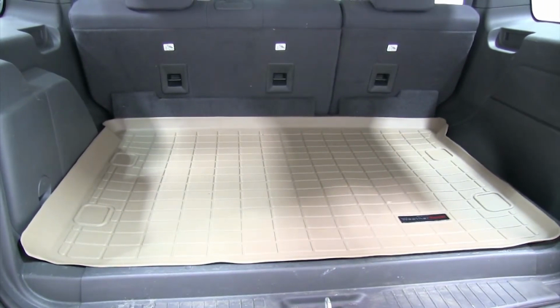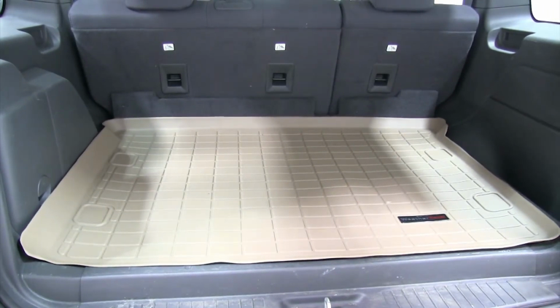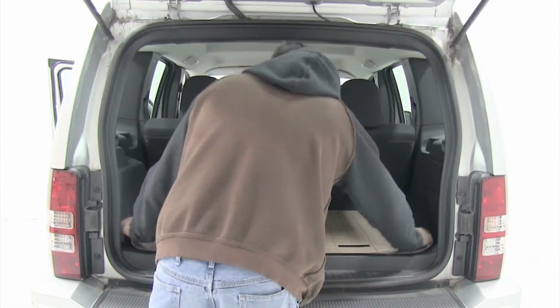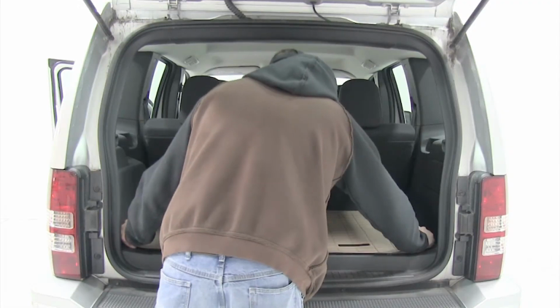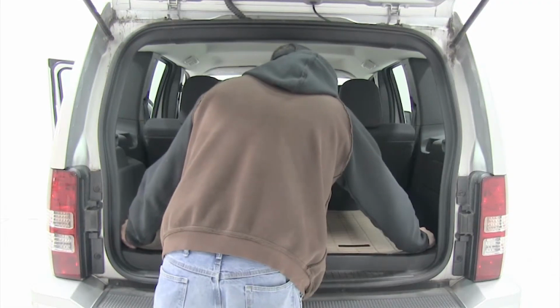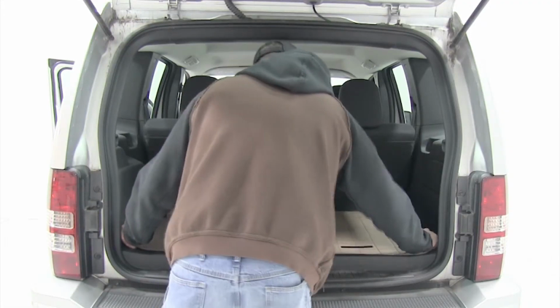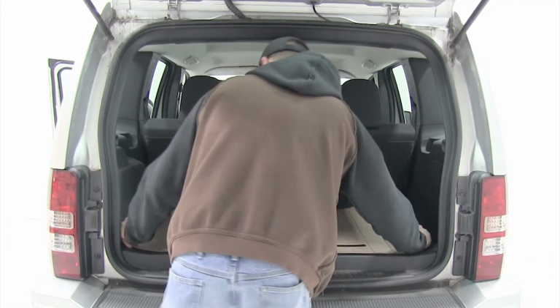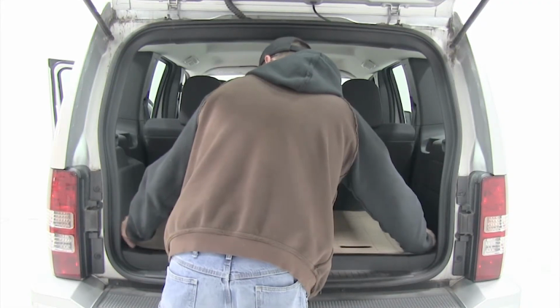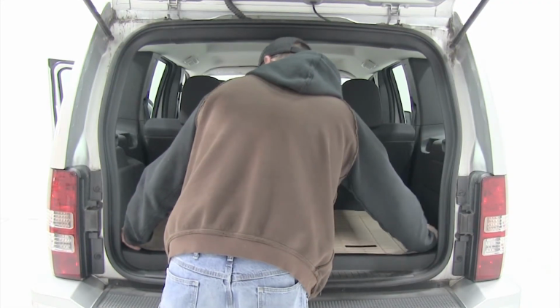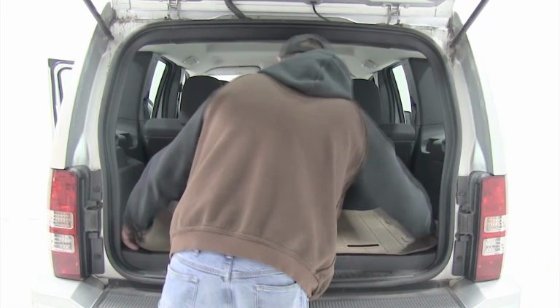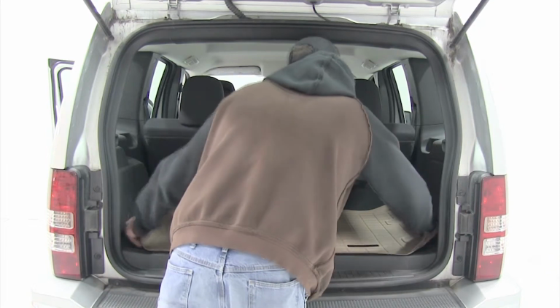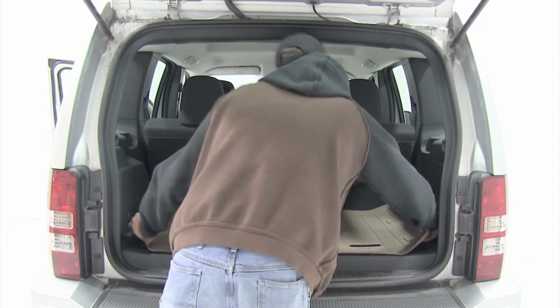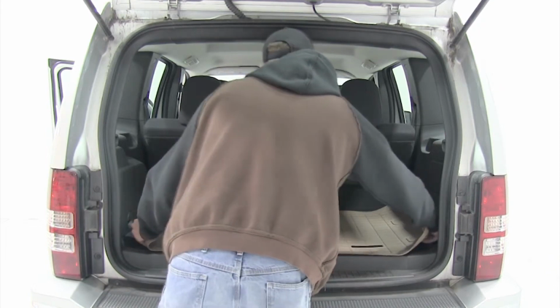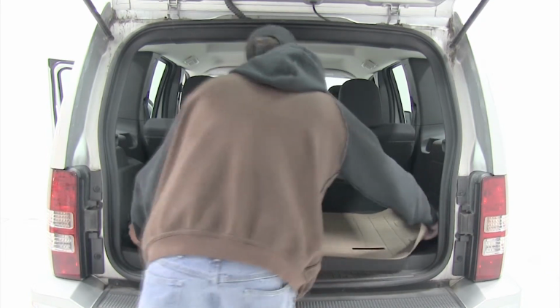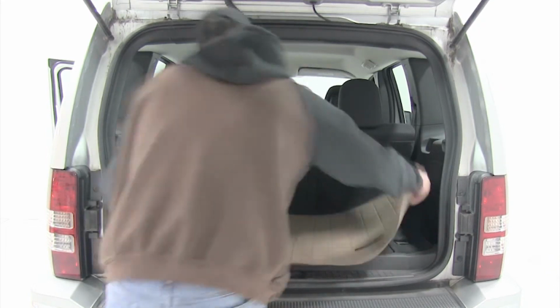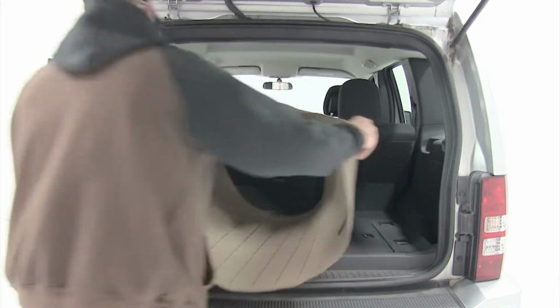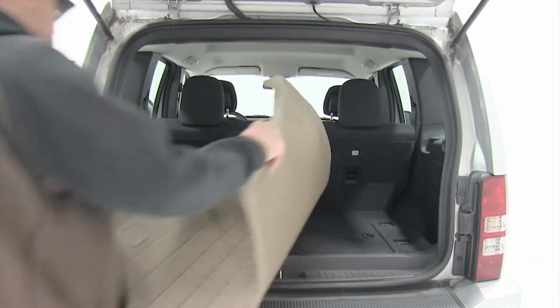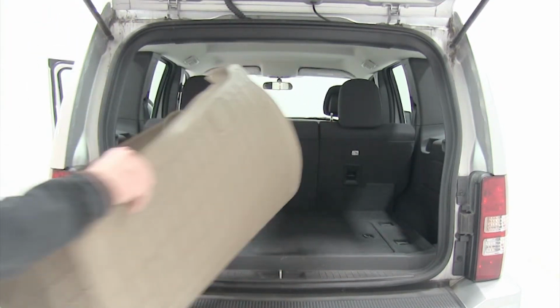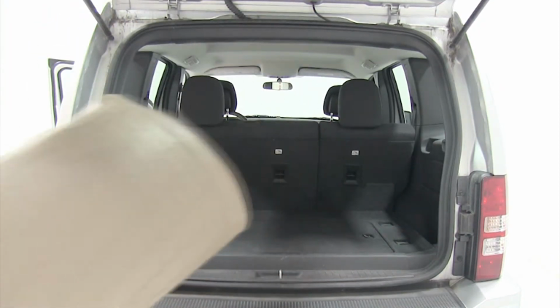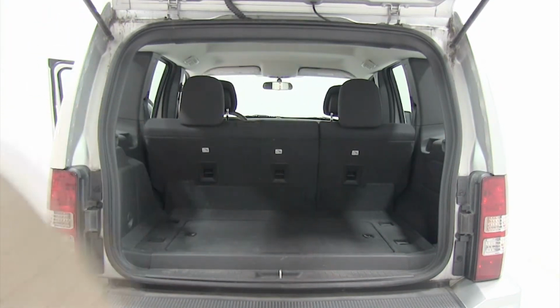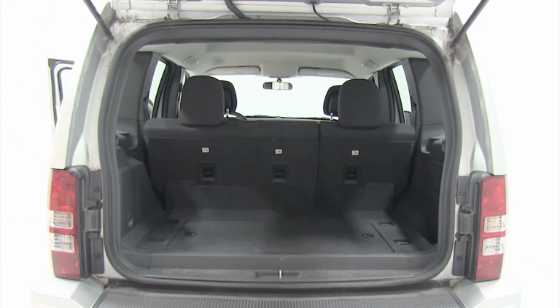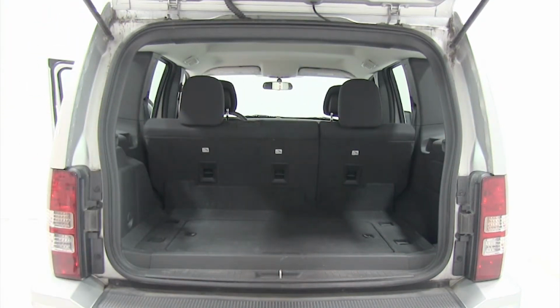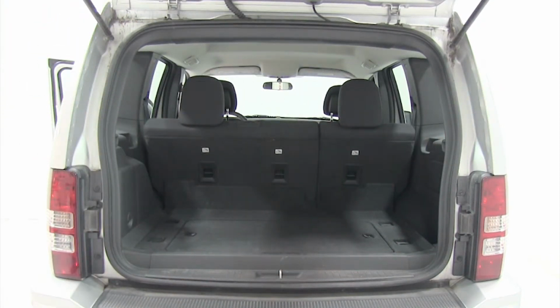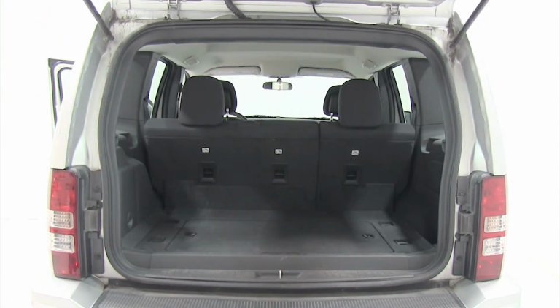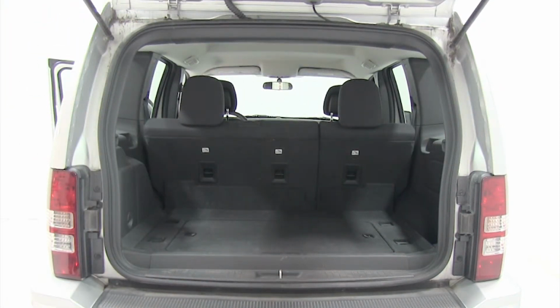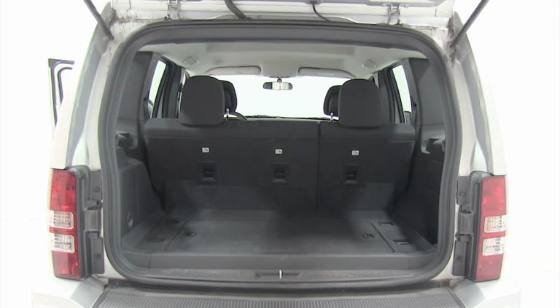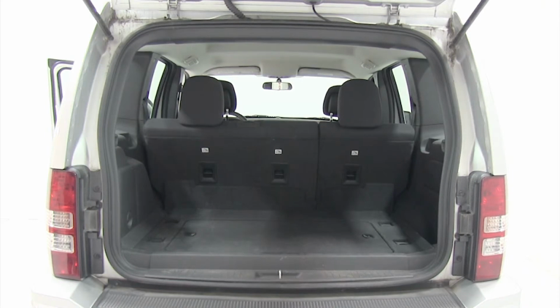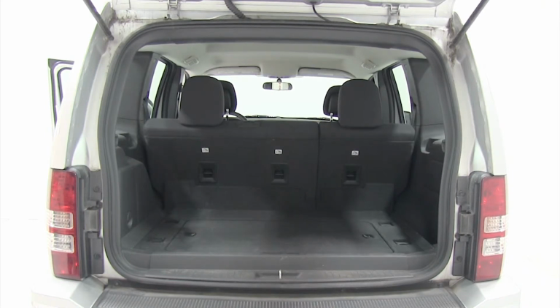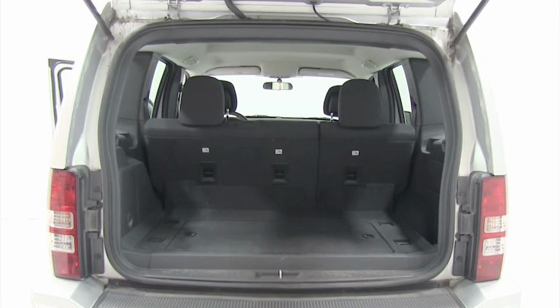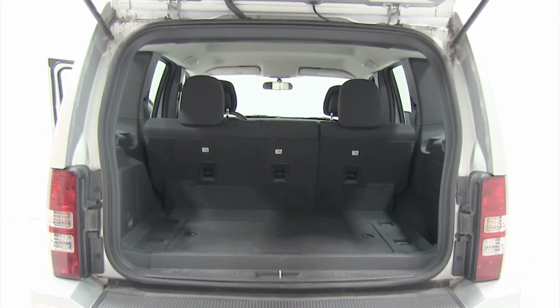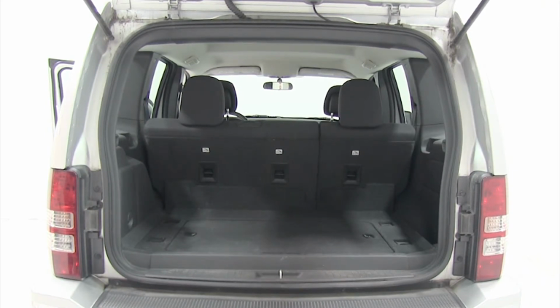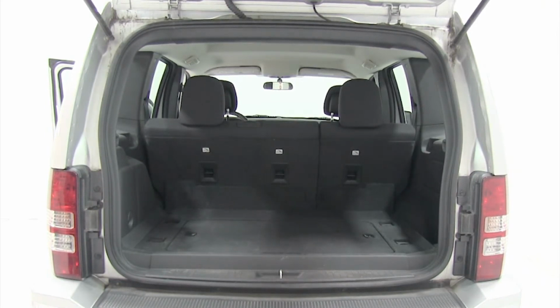Another great feature of the WeatherTech floor liner is that it's easy to remove and clean. Unlike carpeted floor mats that need to be shampooed when they get soiled, the WeatherTech liners can easily be removed from the vehicle and hosed off.